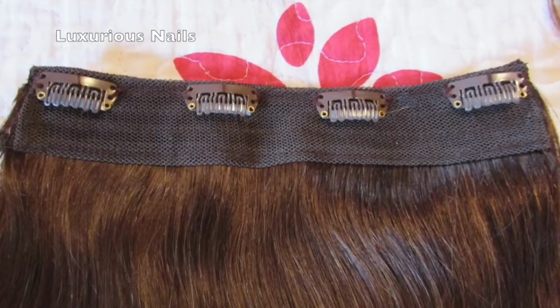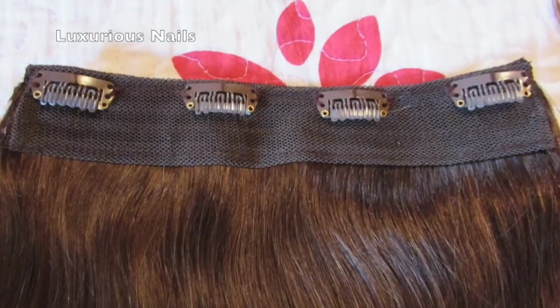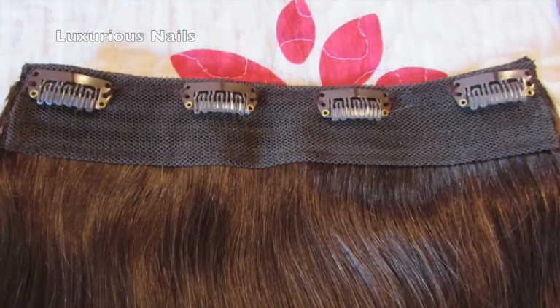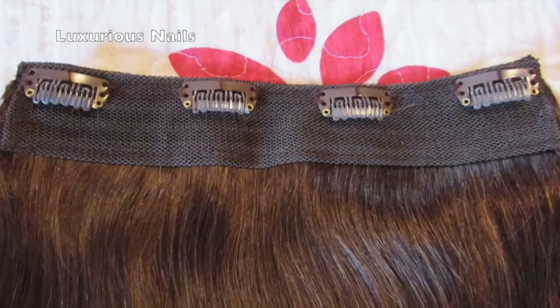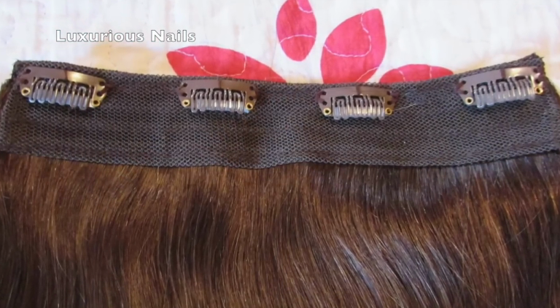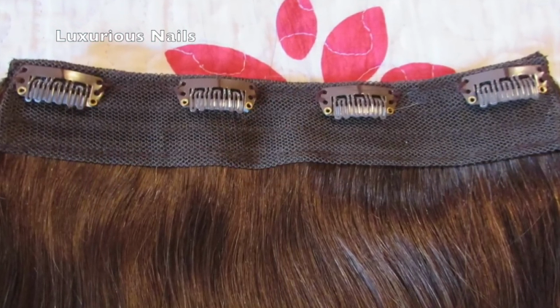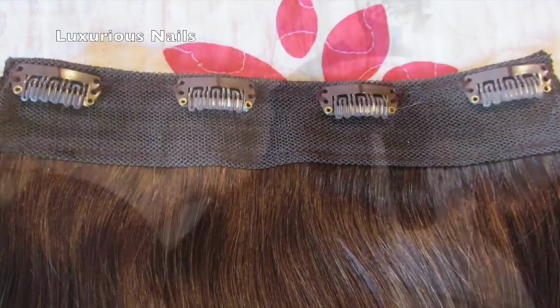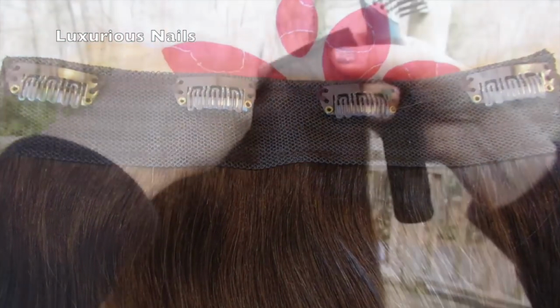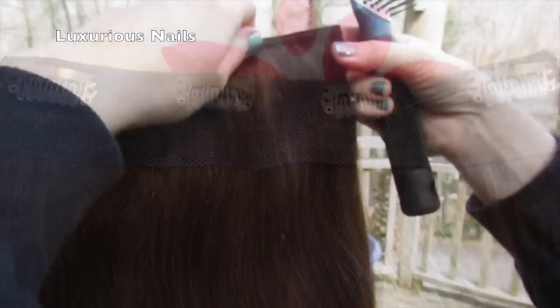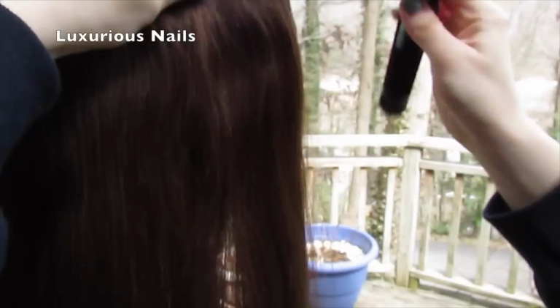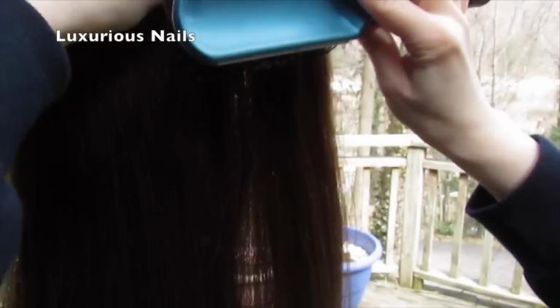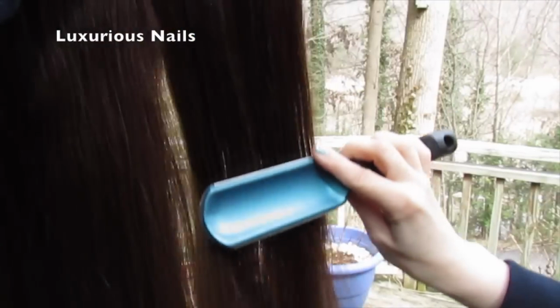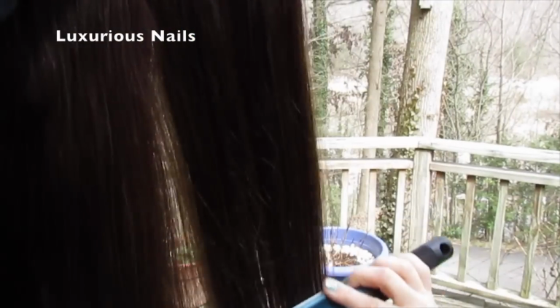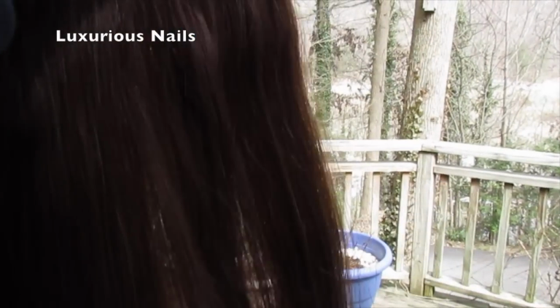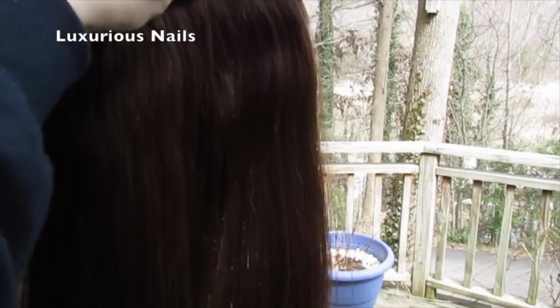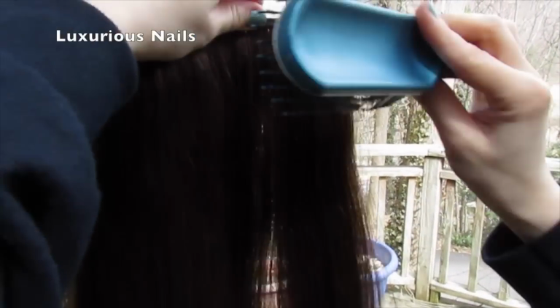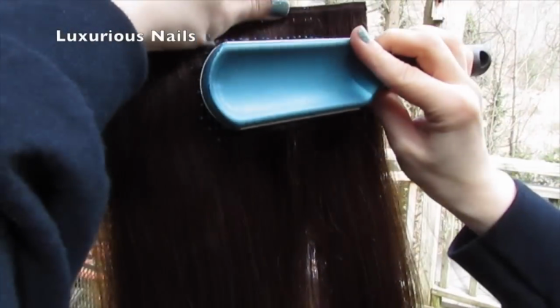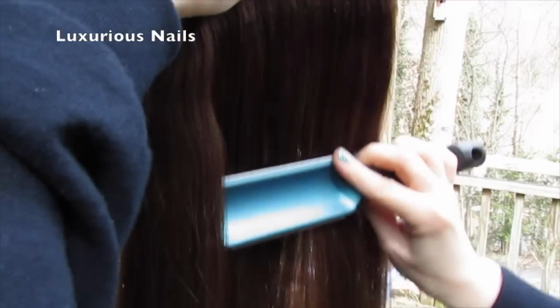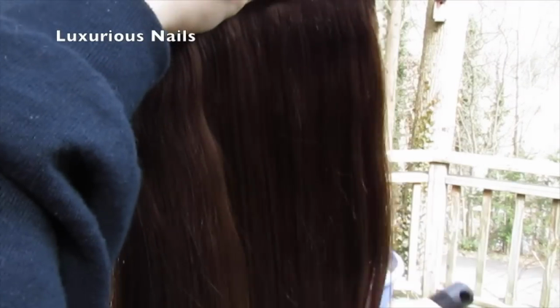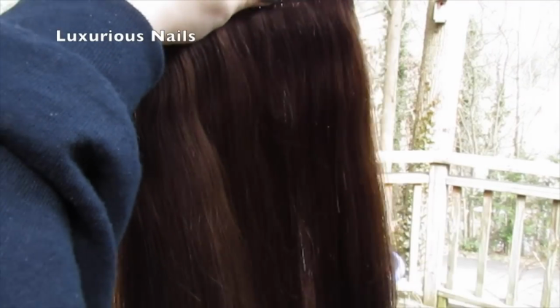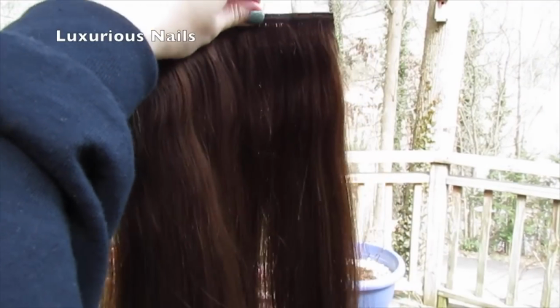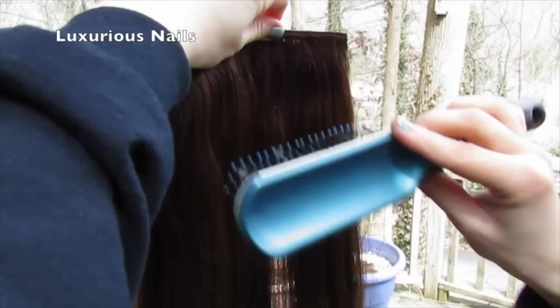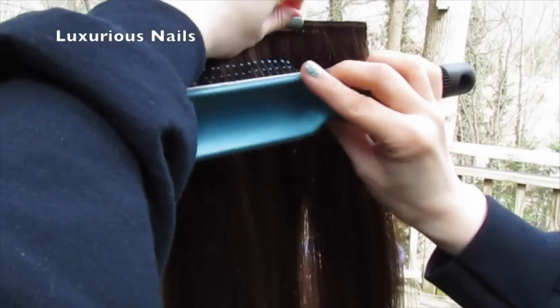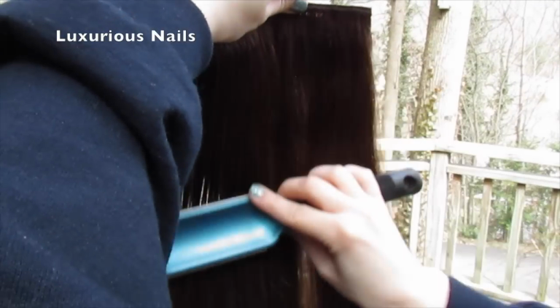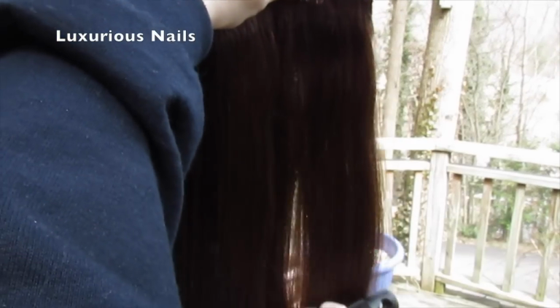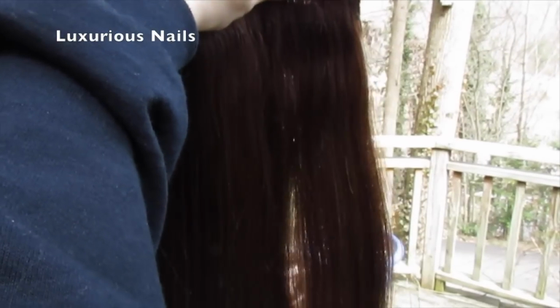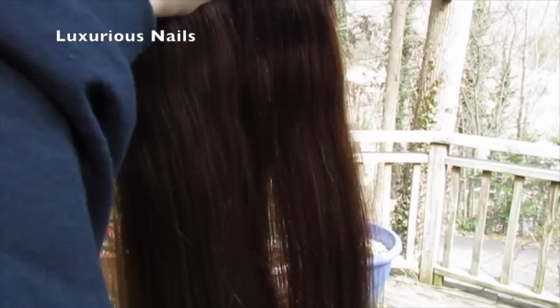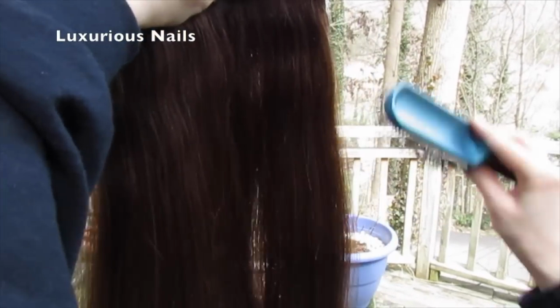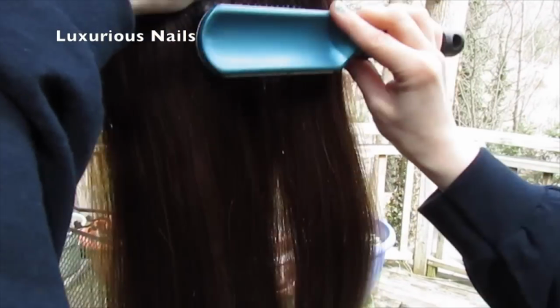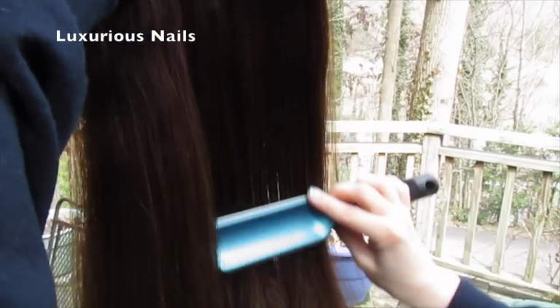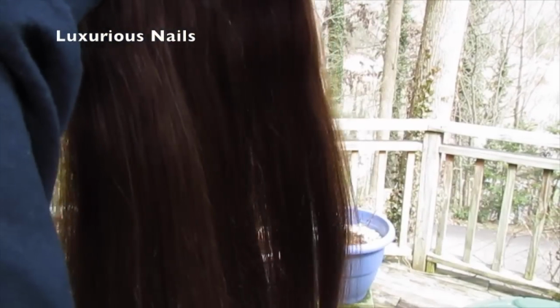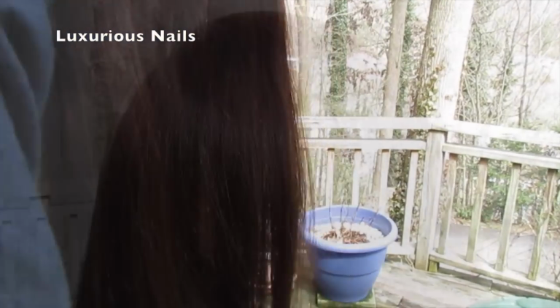As far as the weight, mine are 140 grams, which is kind of thick. To start off, brush each extension with a hair brush or comb to get the tangles out.